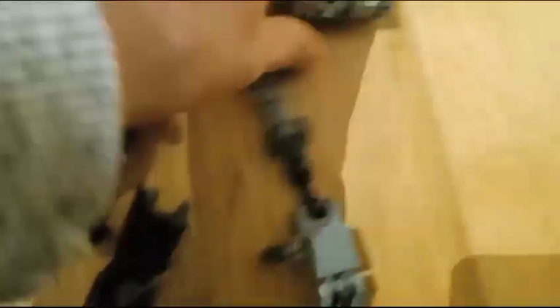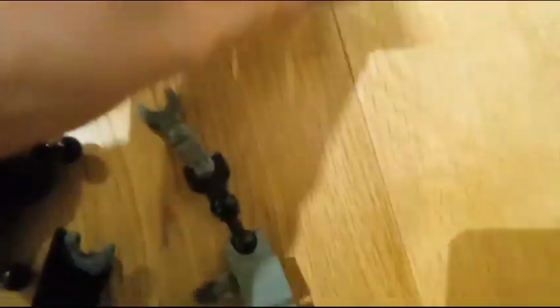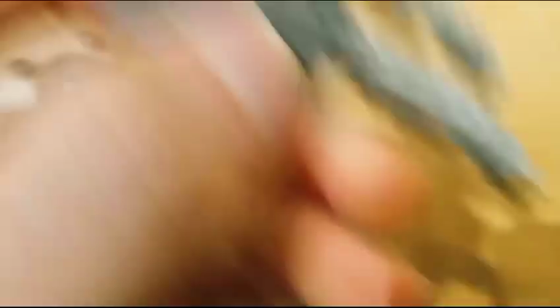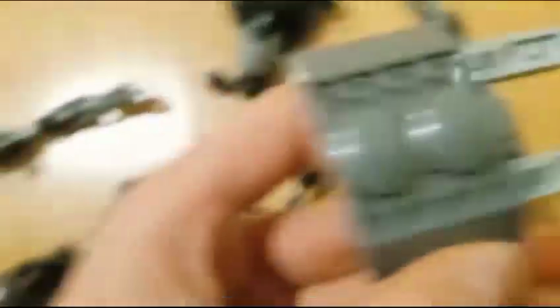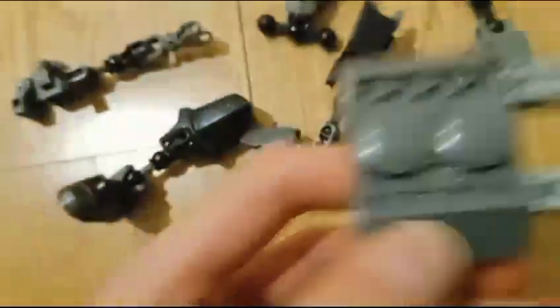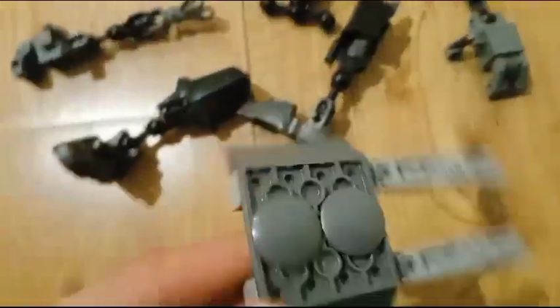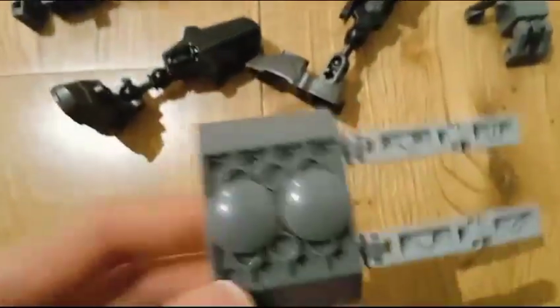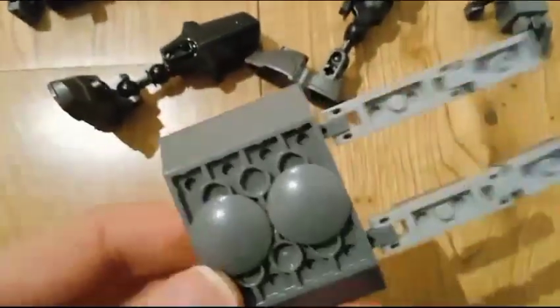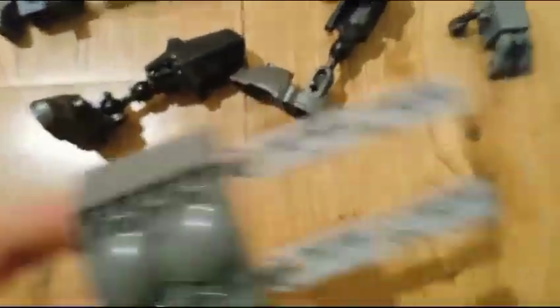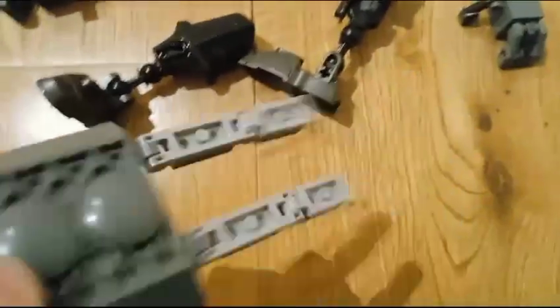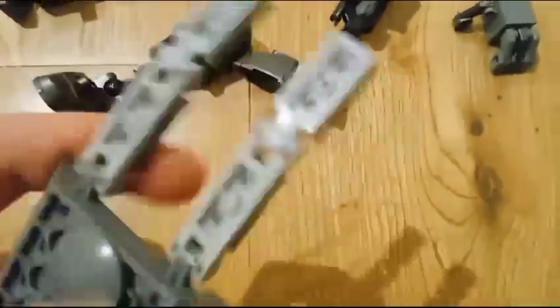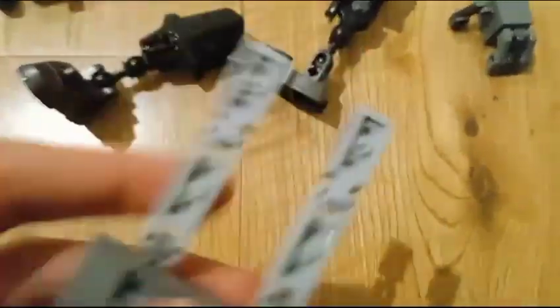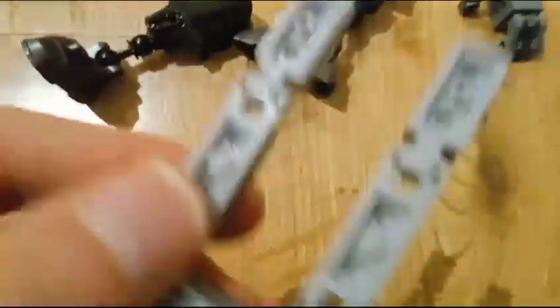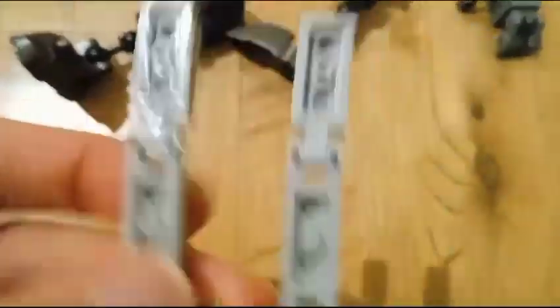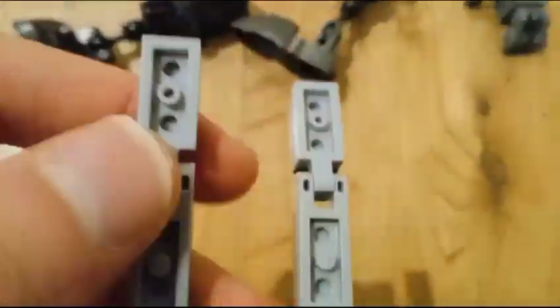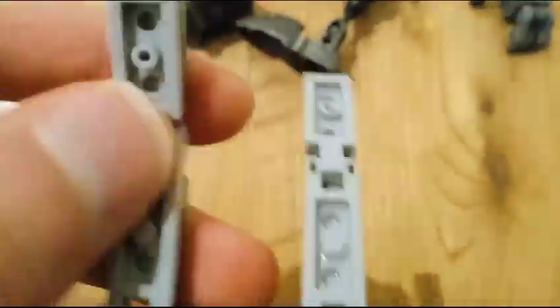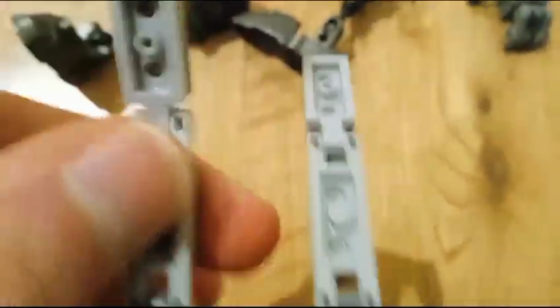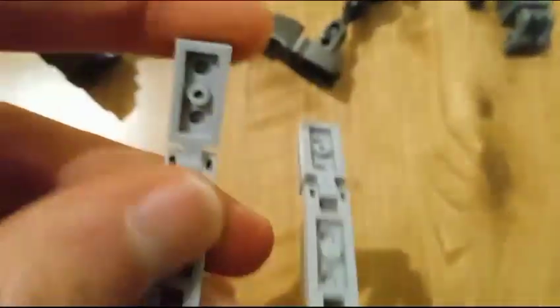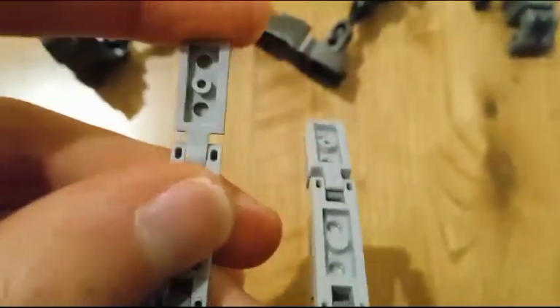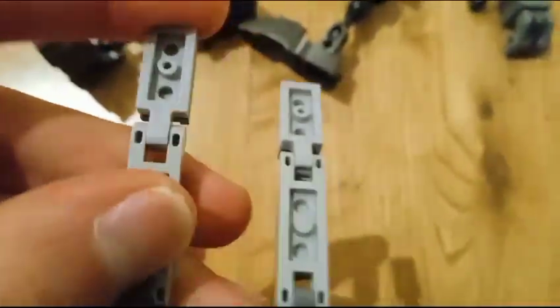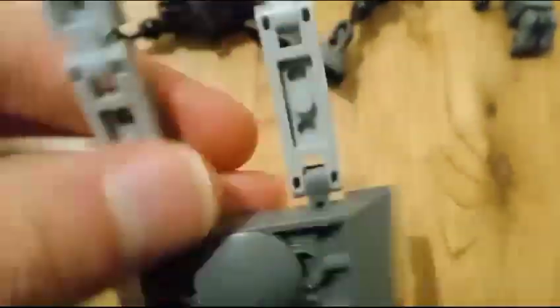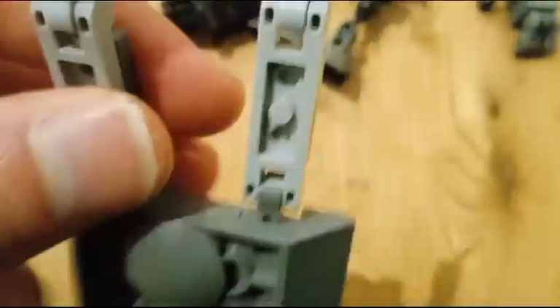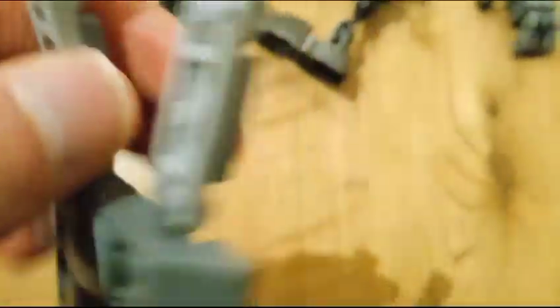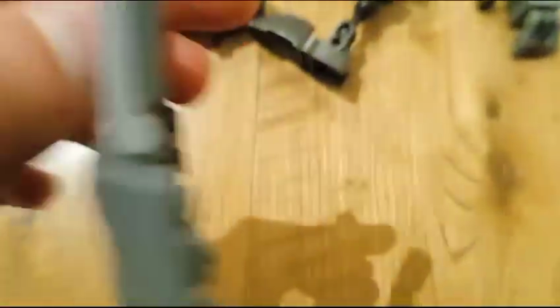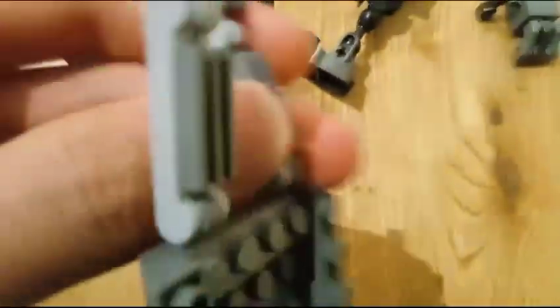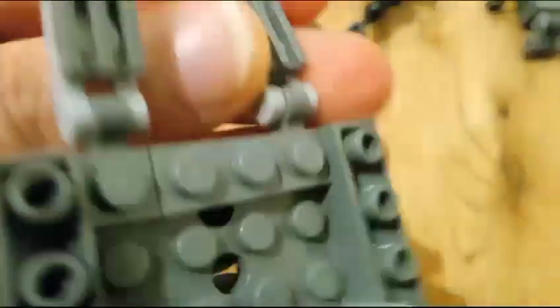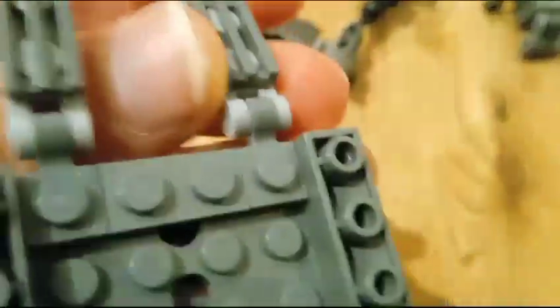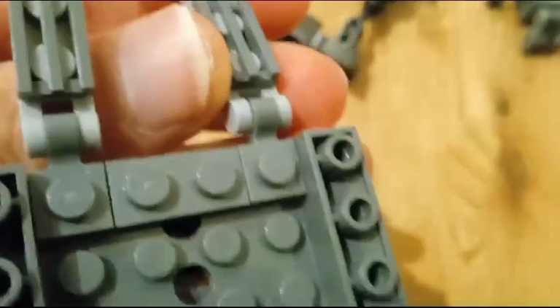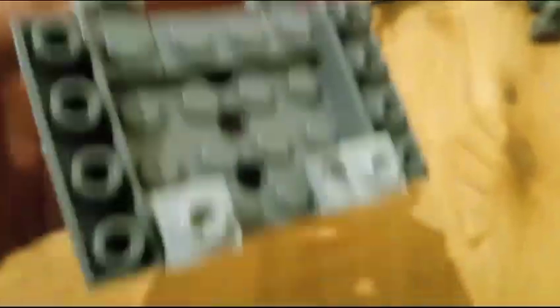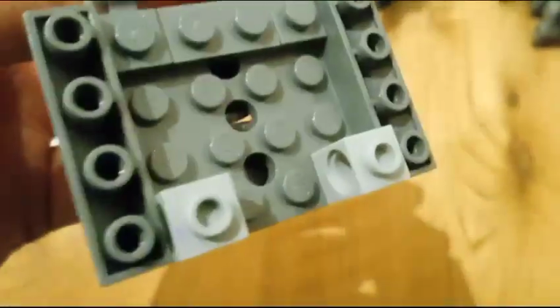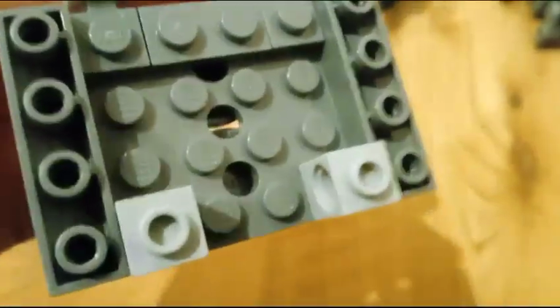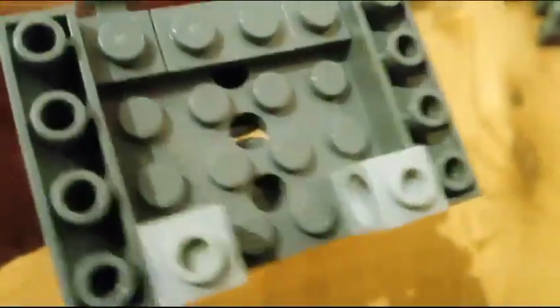Over the head you want to use this piece, and then the ears you can see they connect like this.